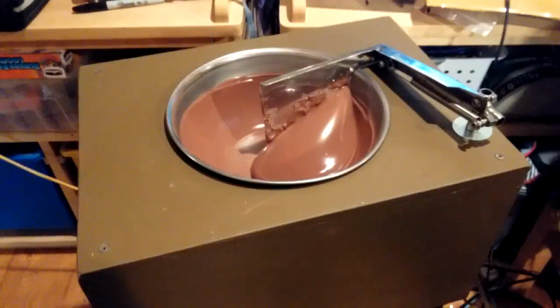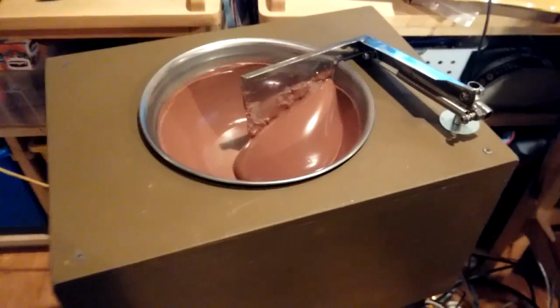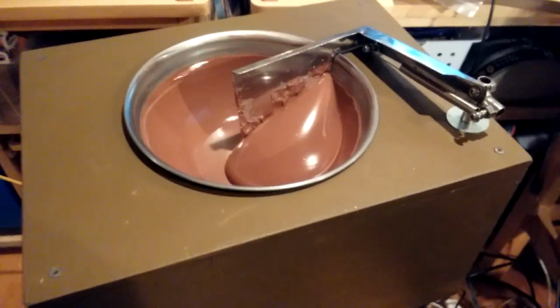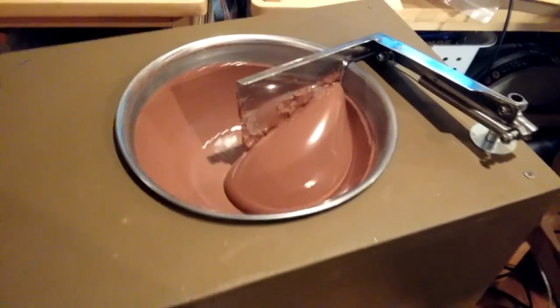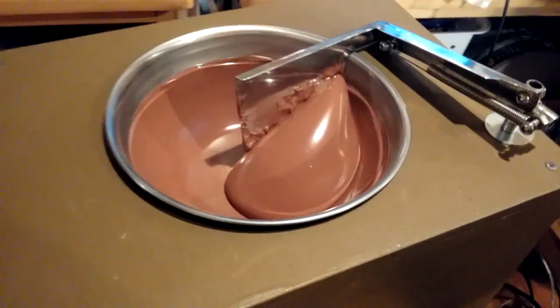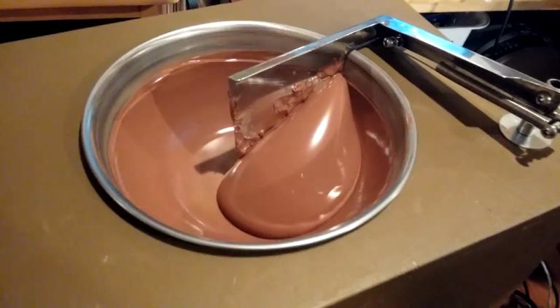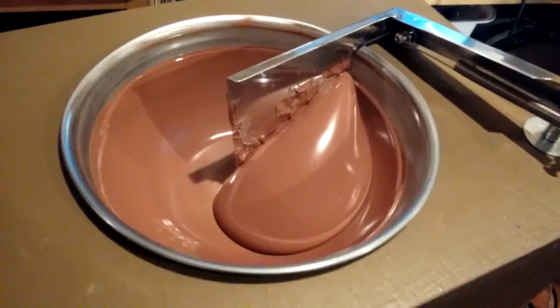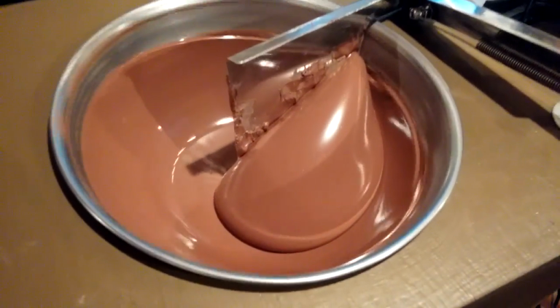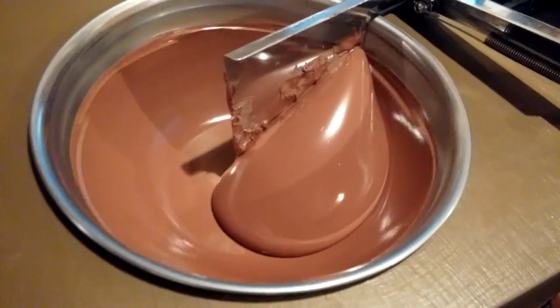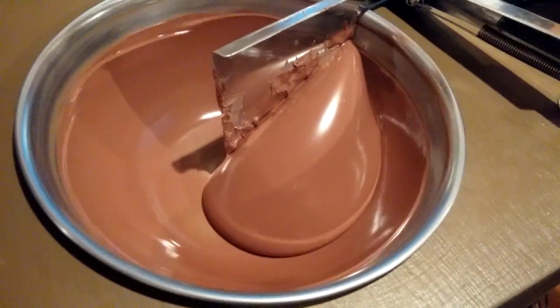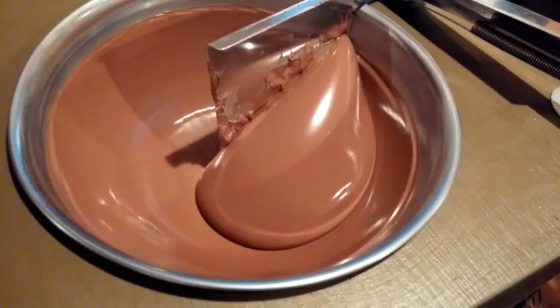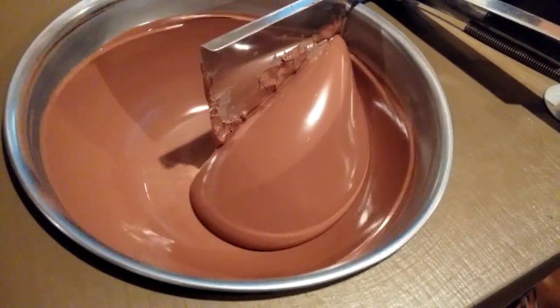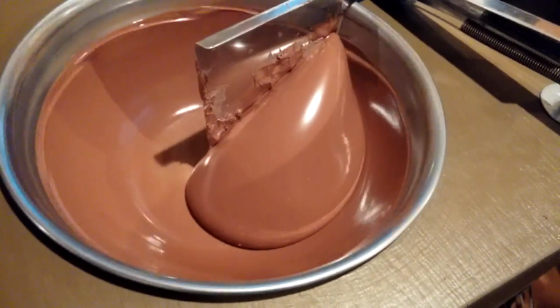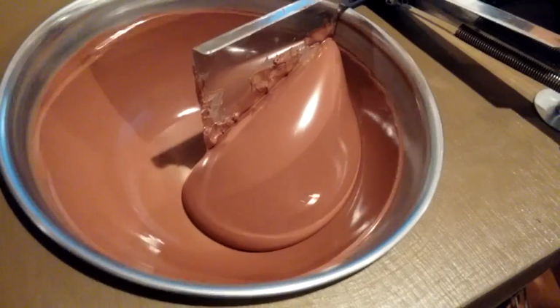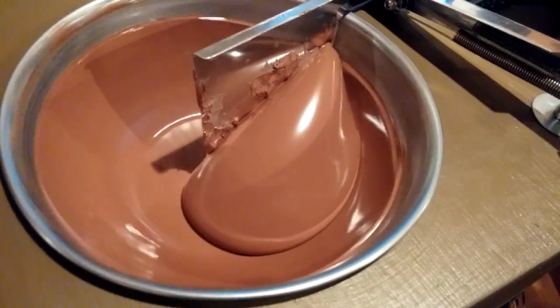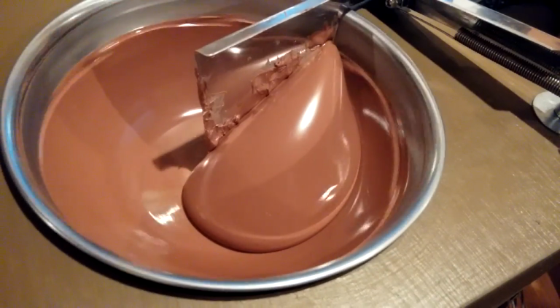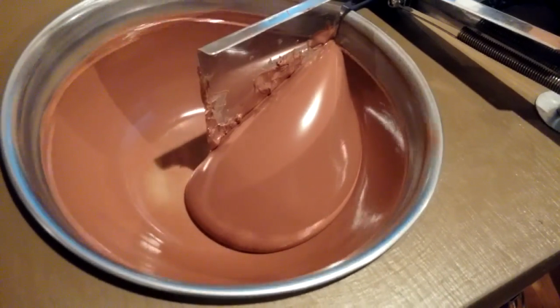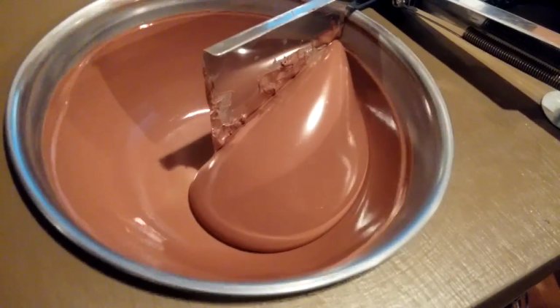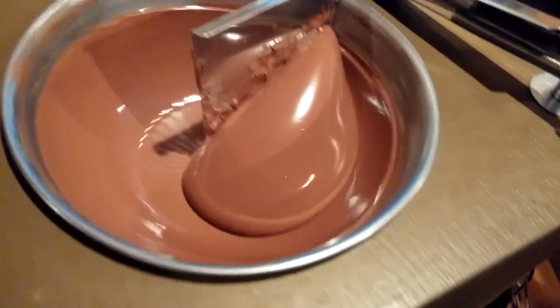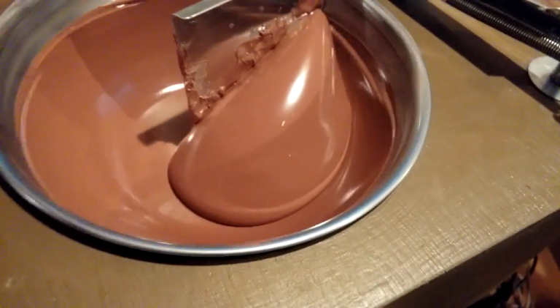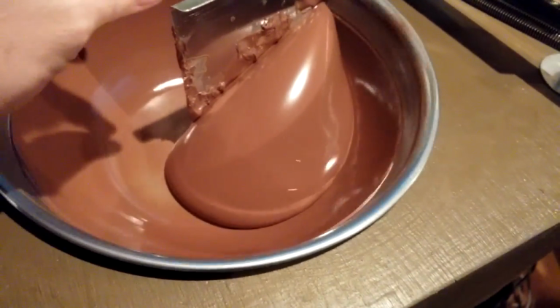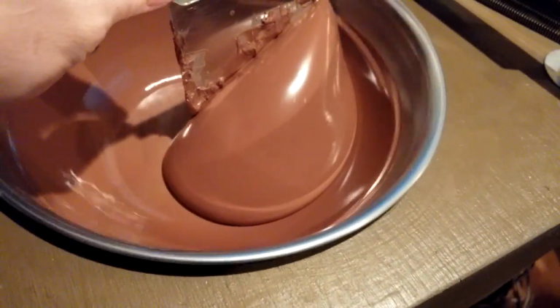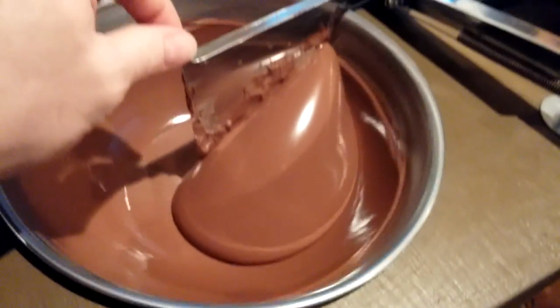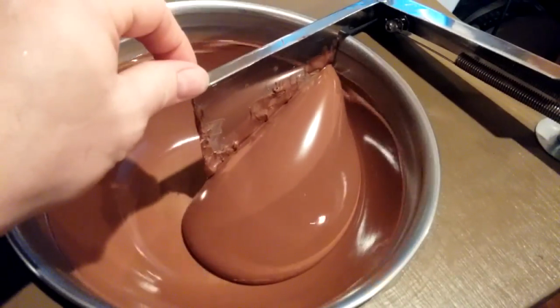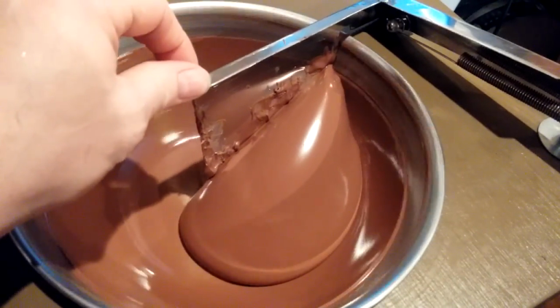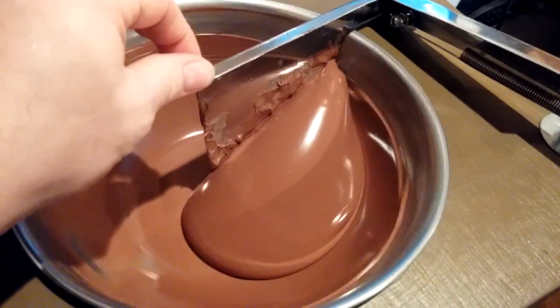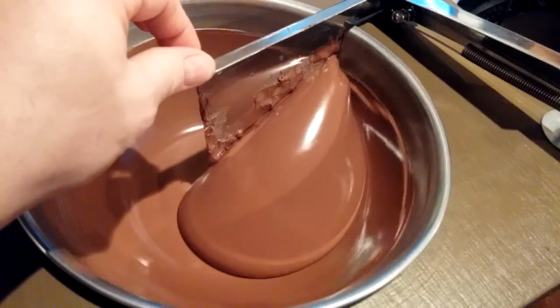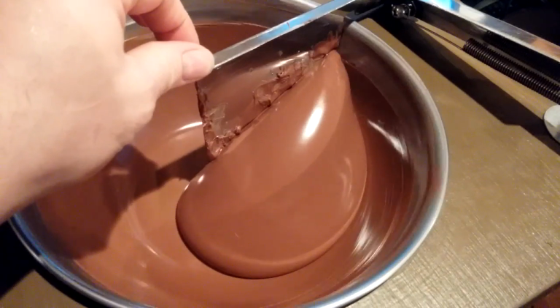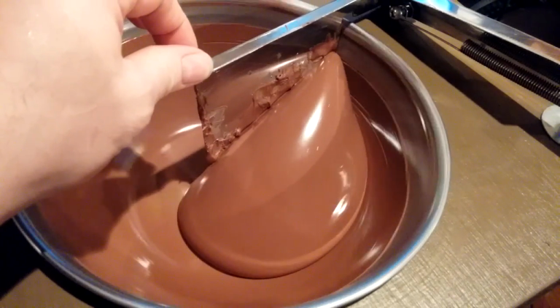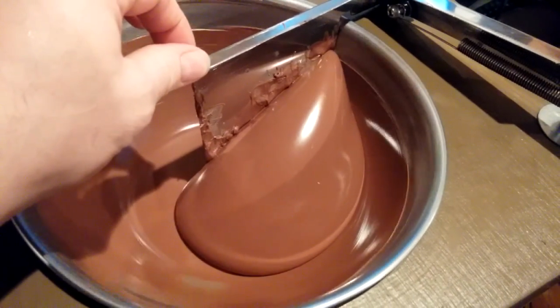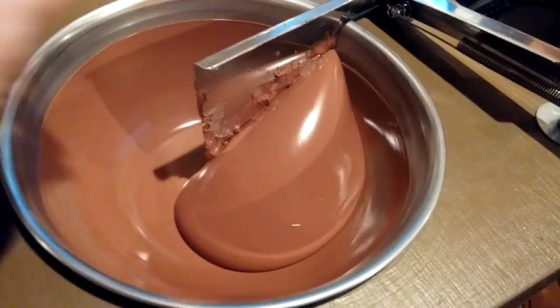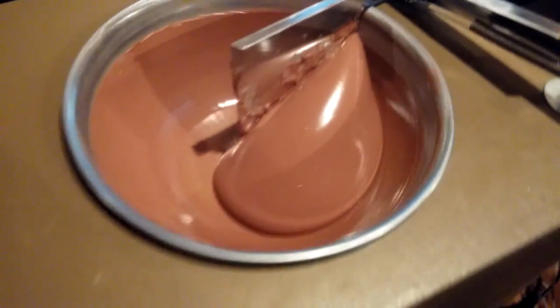Here's a chocolate machine running. It's a nice smooth chocolate with this little paddle cutting away at the sides of the bowl.